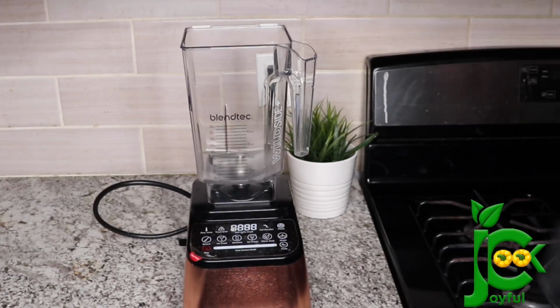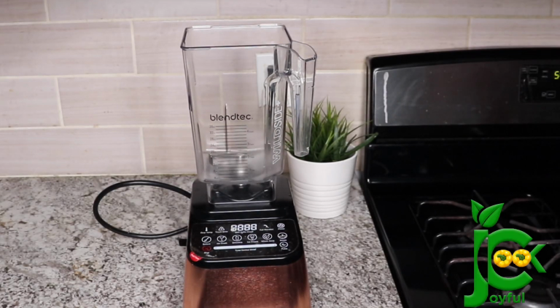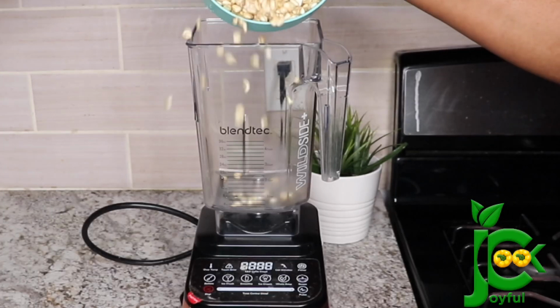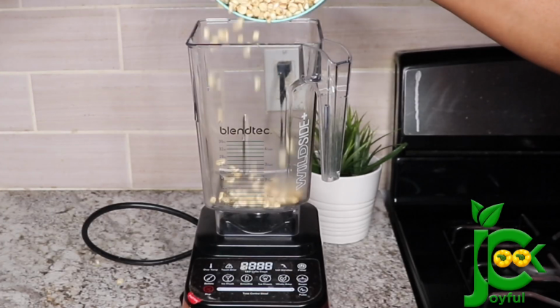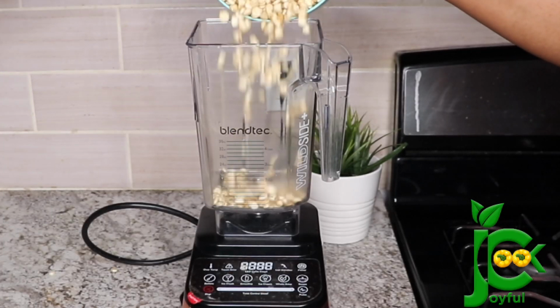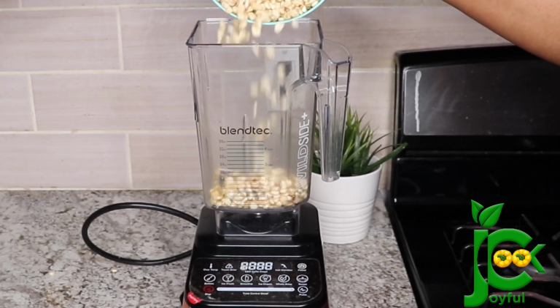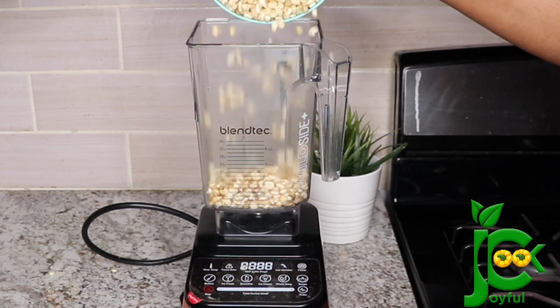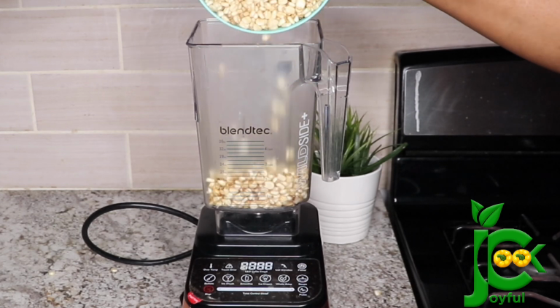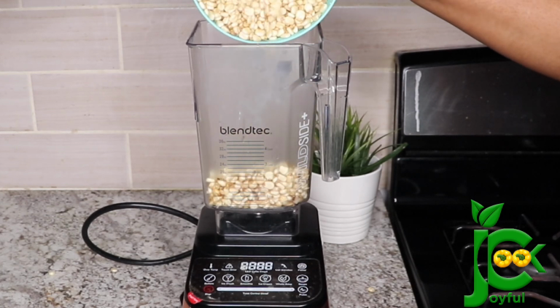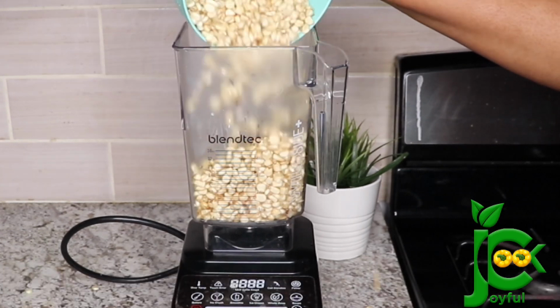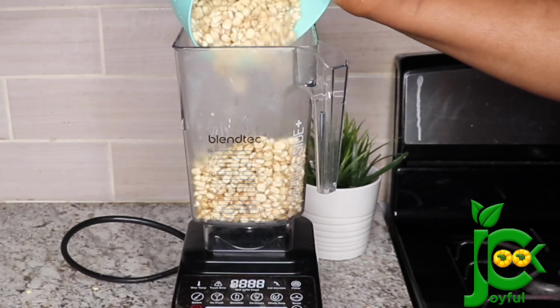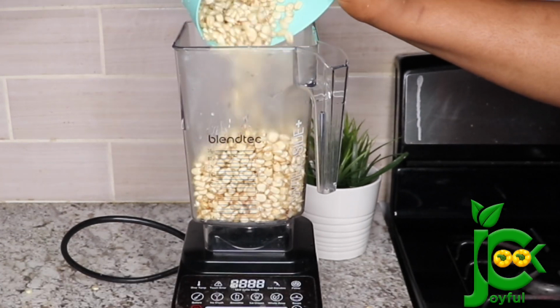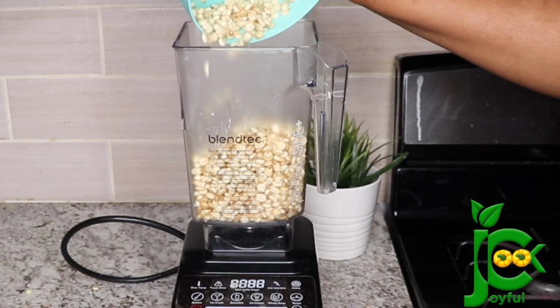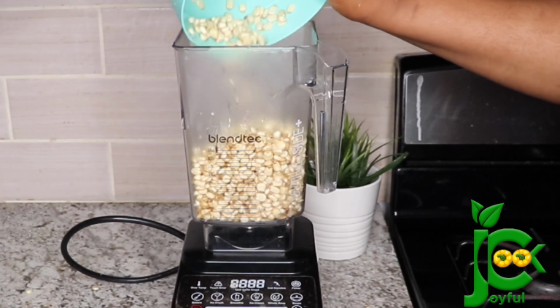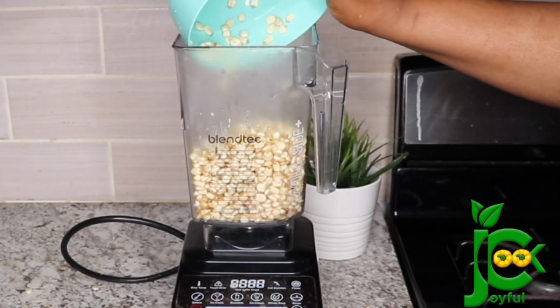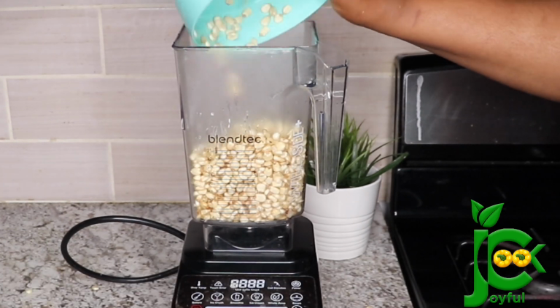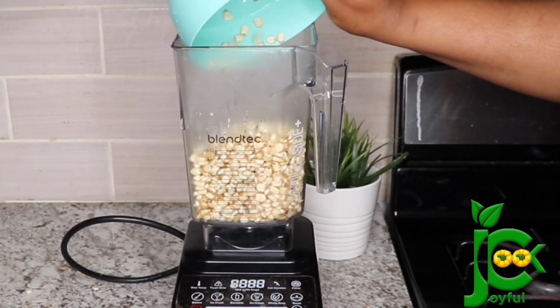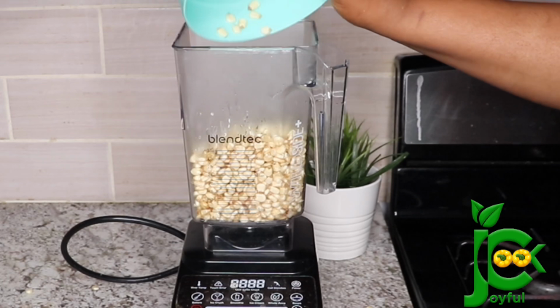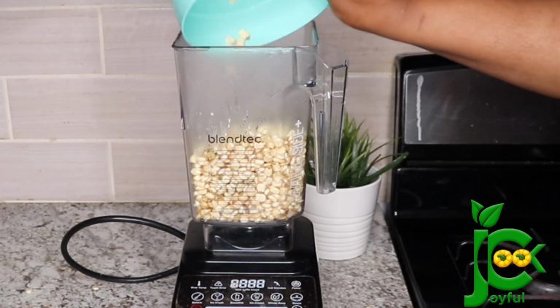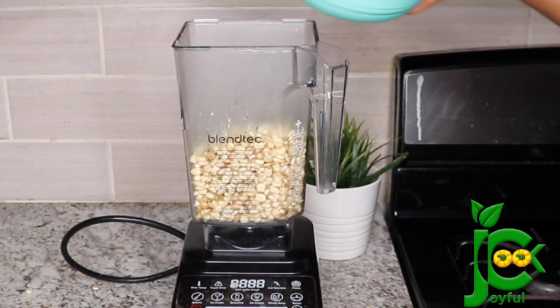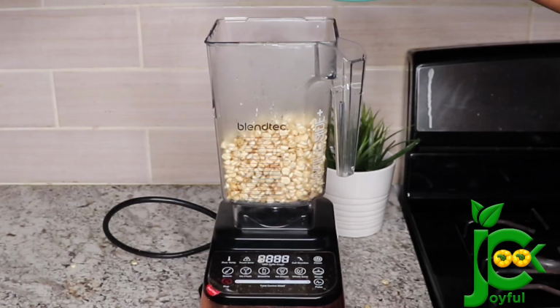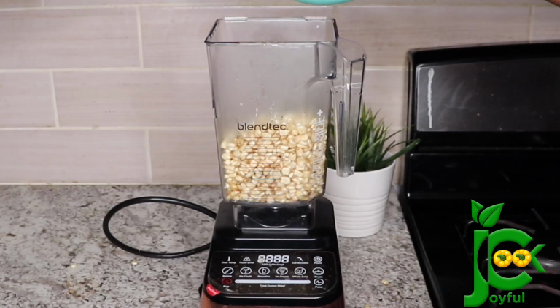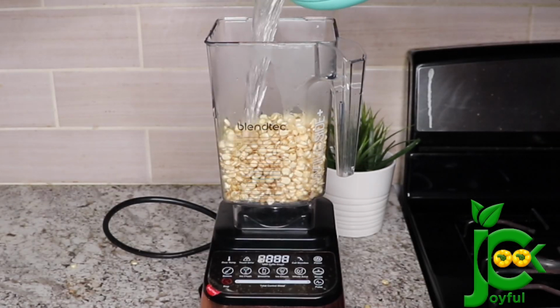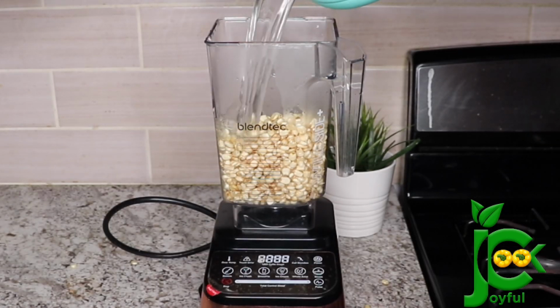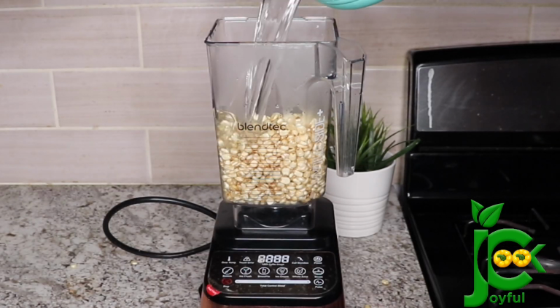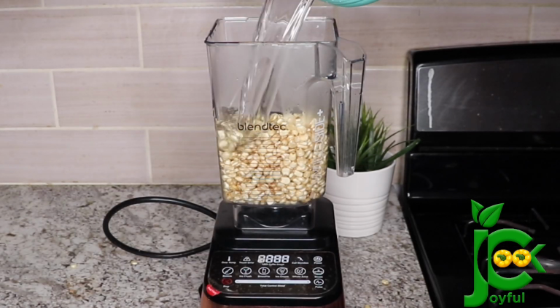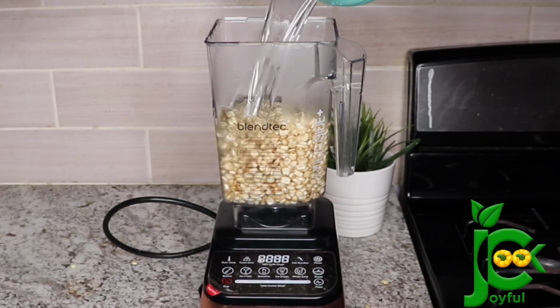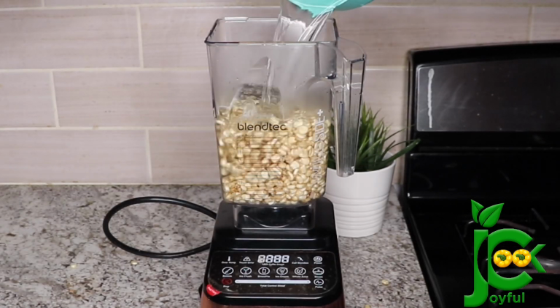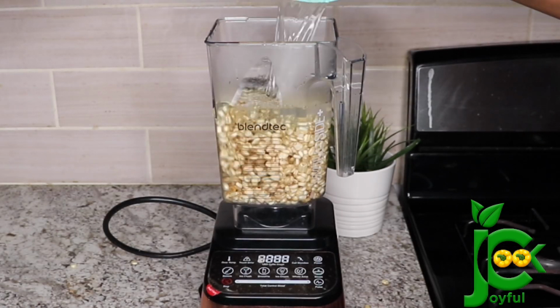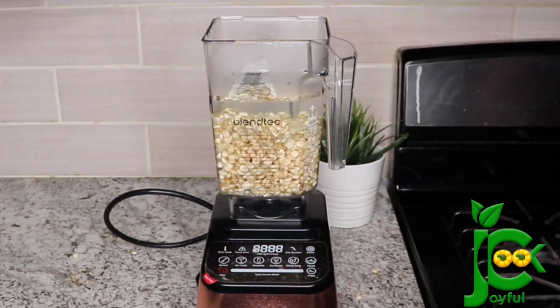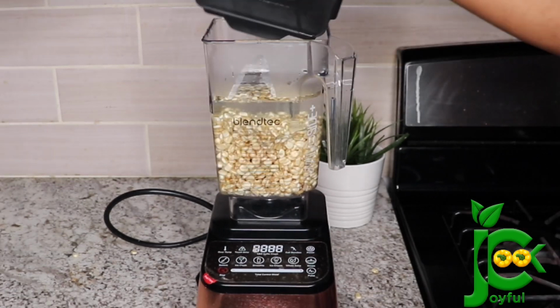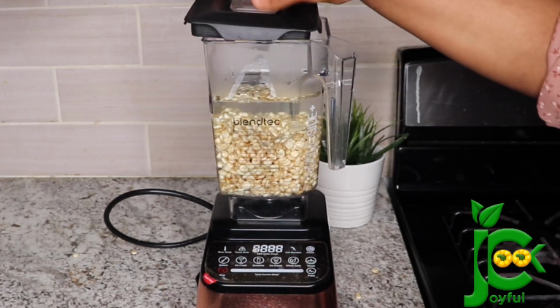Next I'm going to blend it until it is smooth. I've added a bit into the blender and I'm going to add water — you need water in the blender so the blade can turn and blend it really well. So I'll add water and then cover and blend until it is smooth.